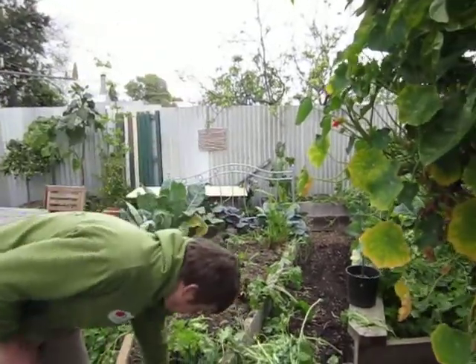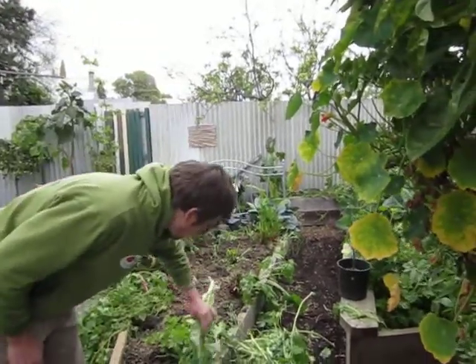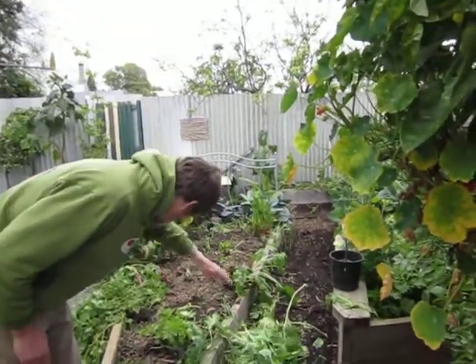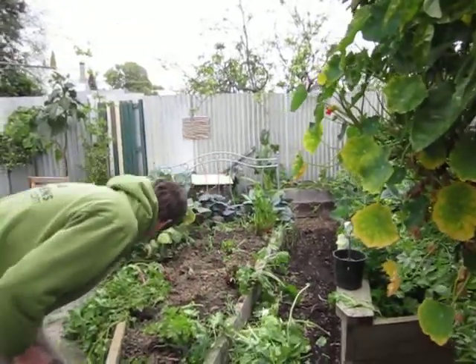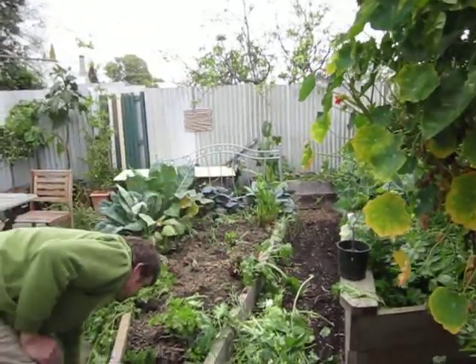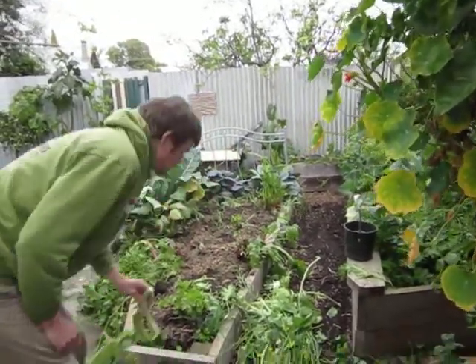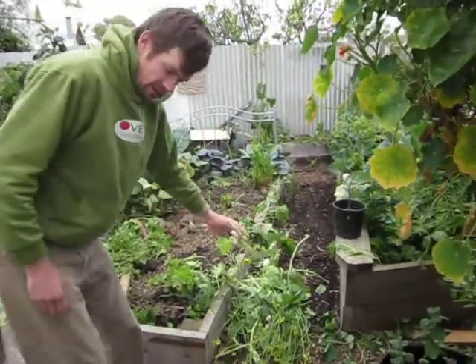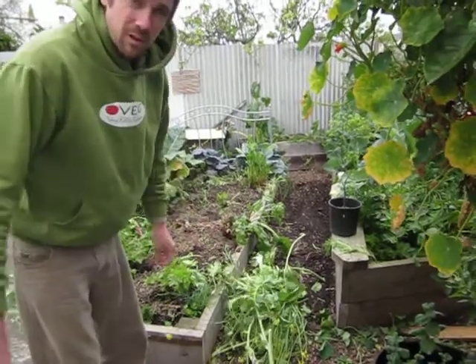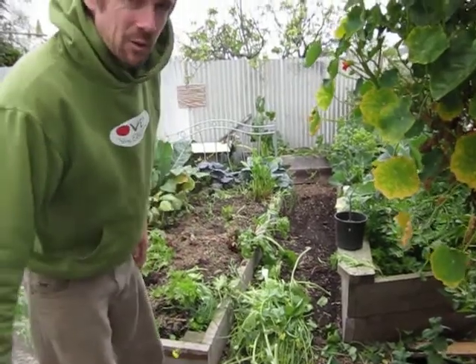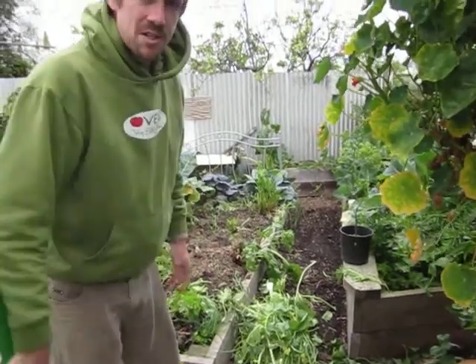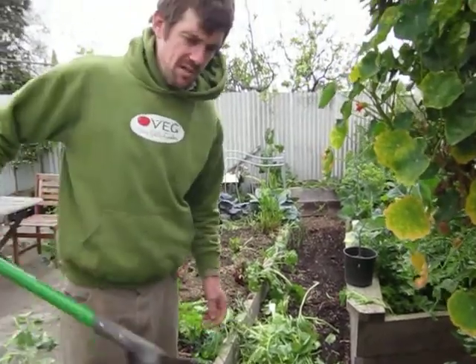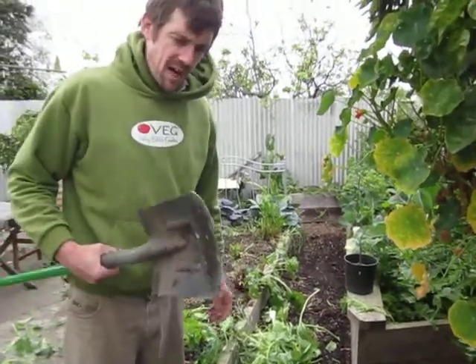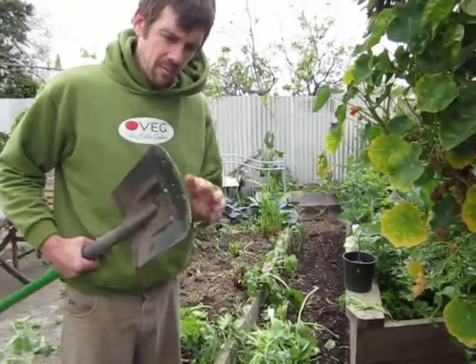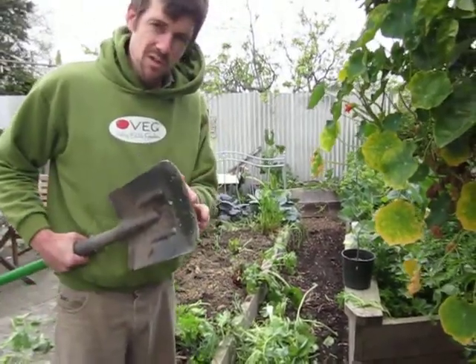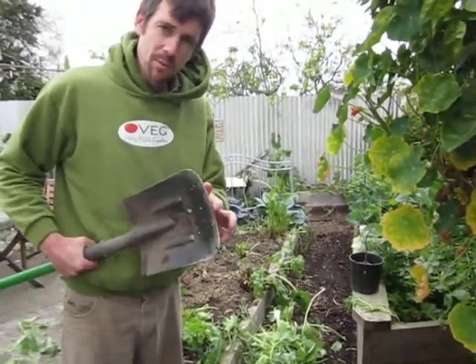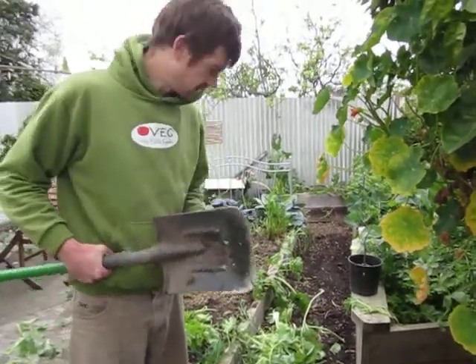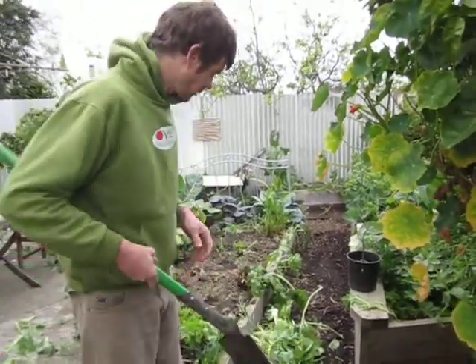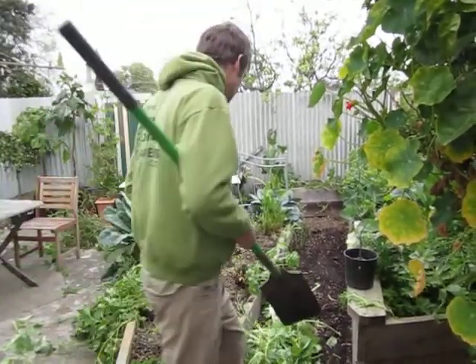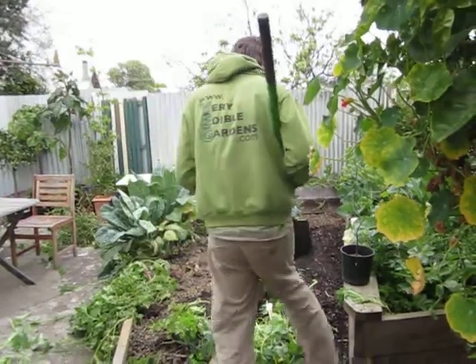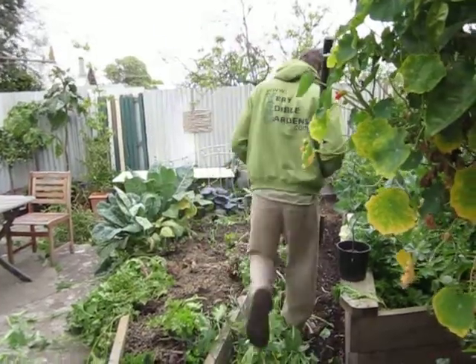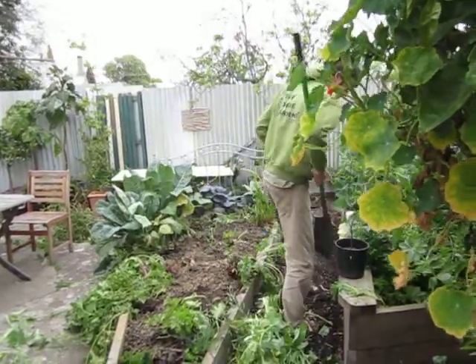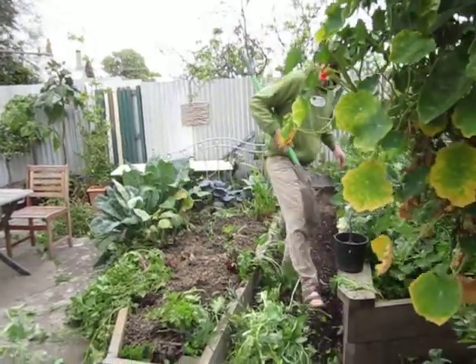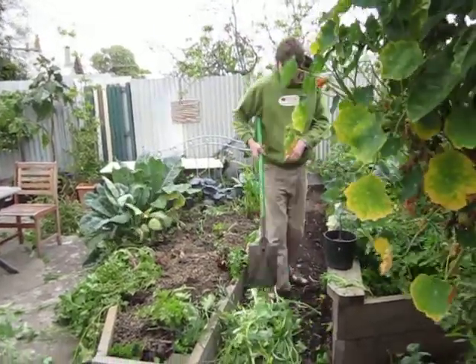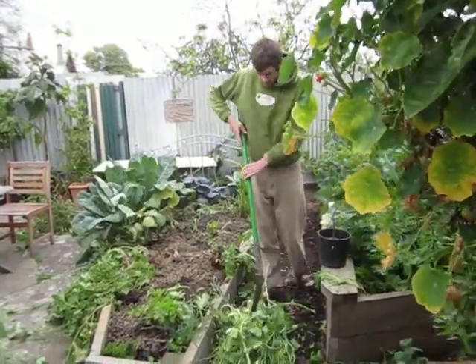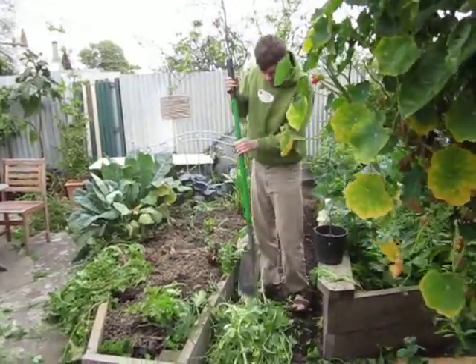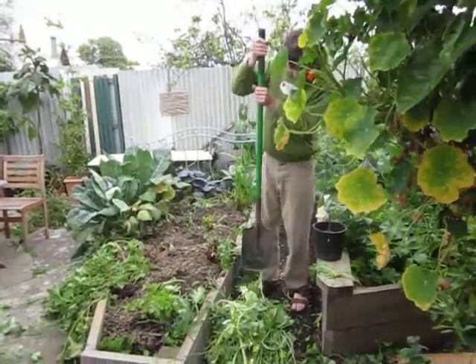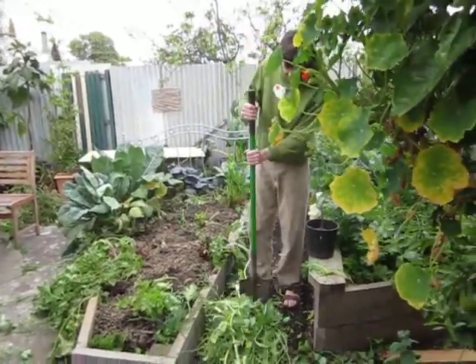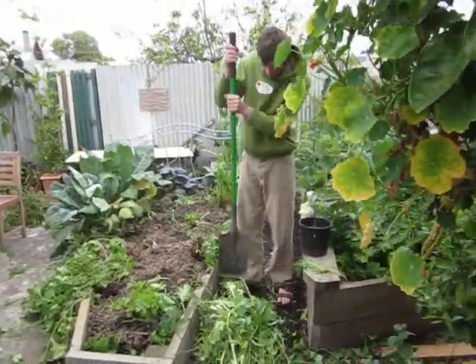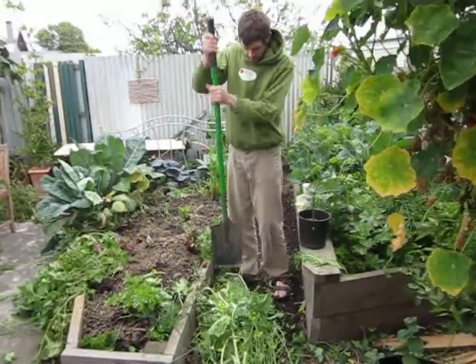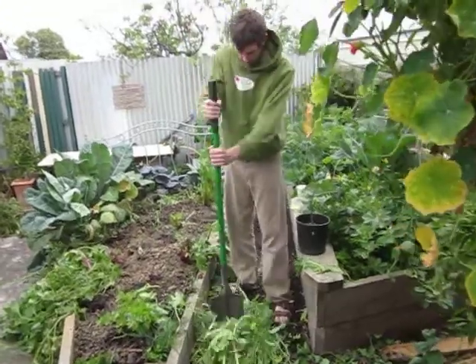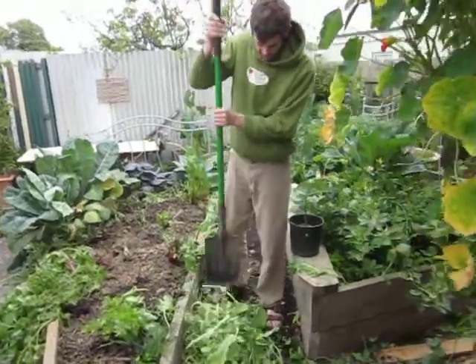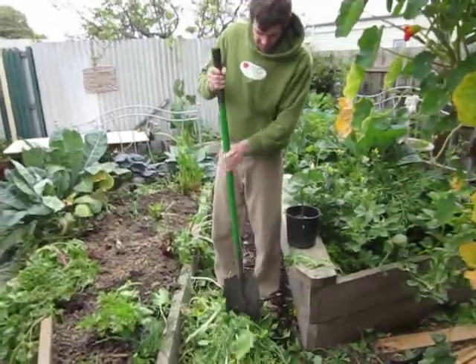So just pile it up. A good long-handled garden shovel is self-sharpening — the more you use it, the sharper it gets. So what you can do is really easily just chop all those stalks up.